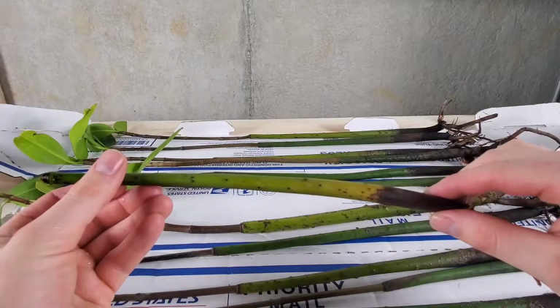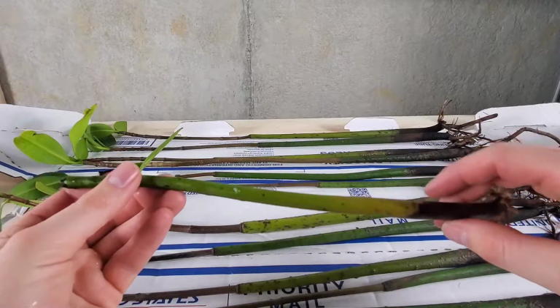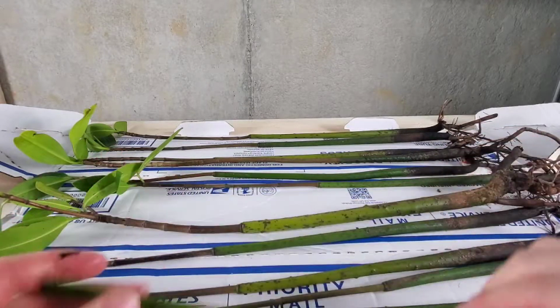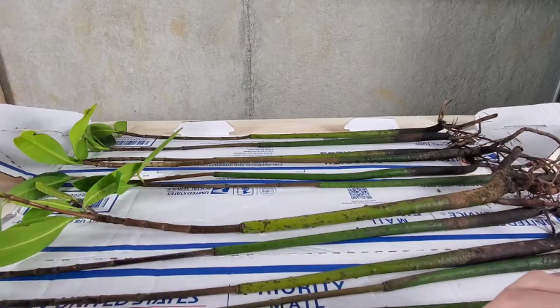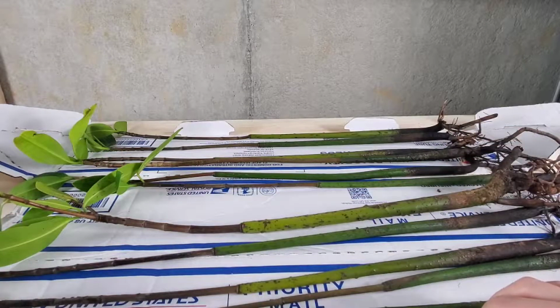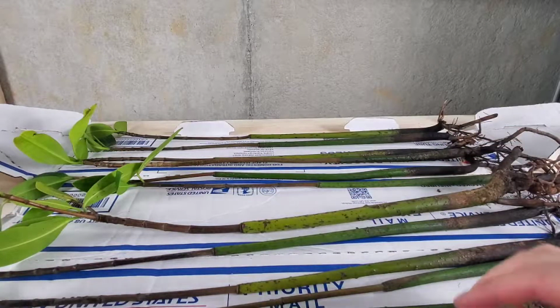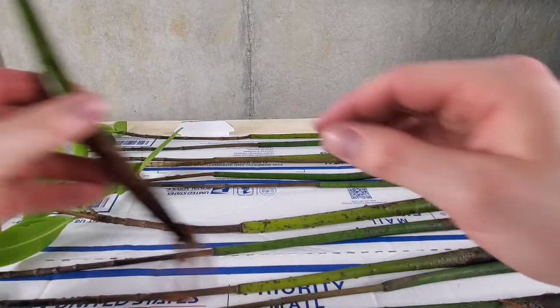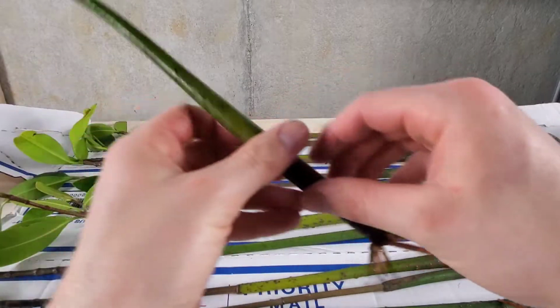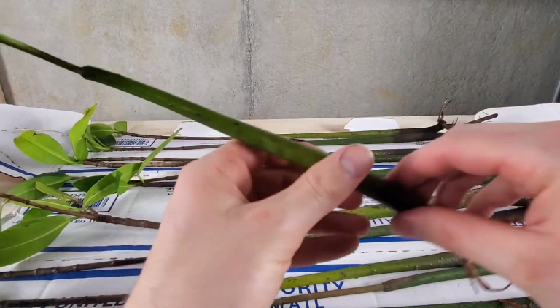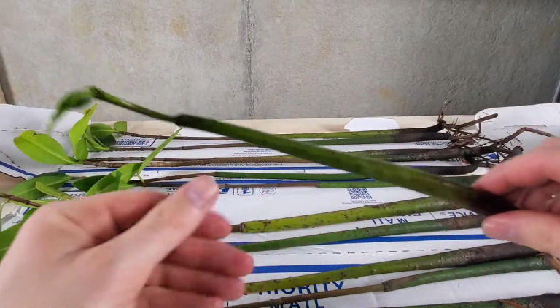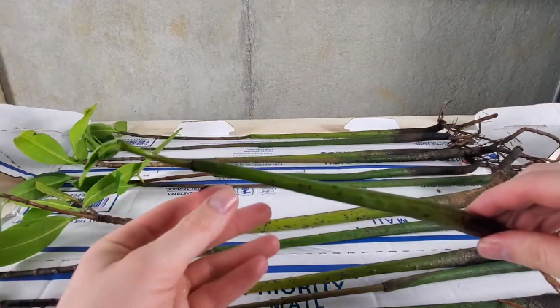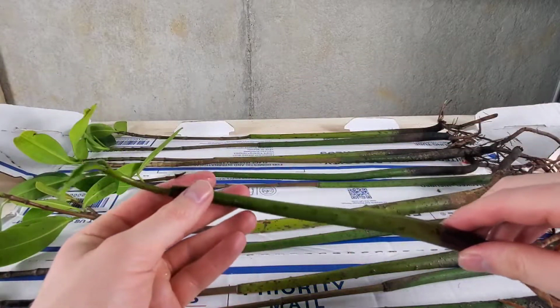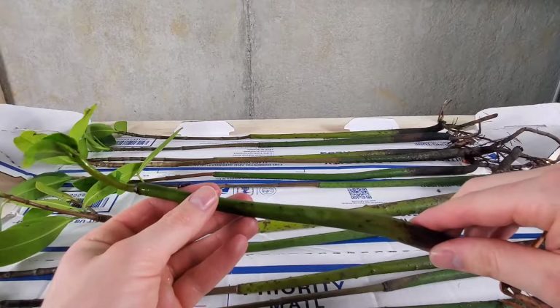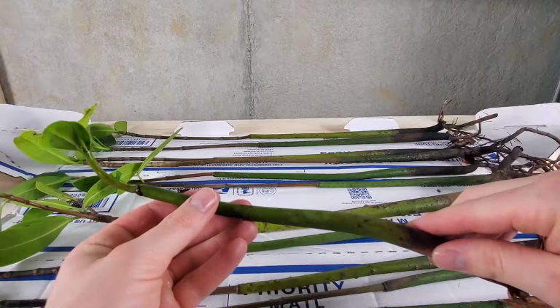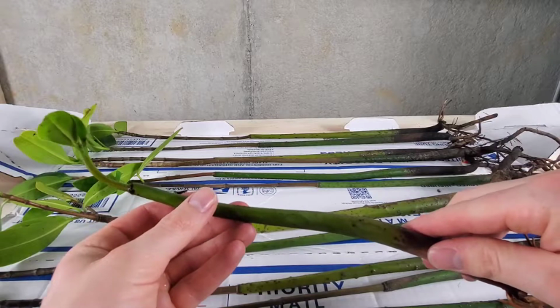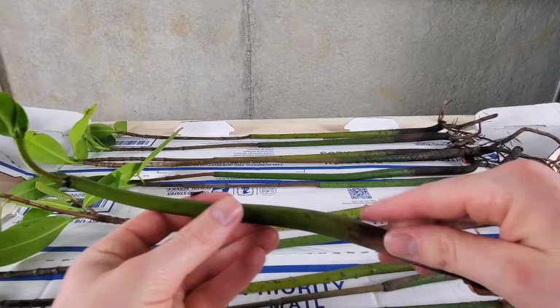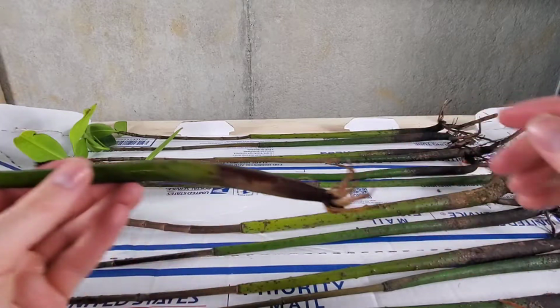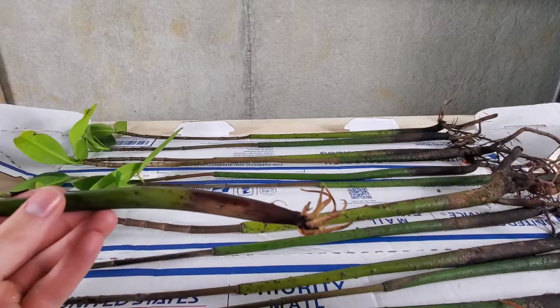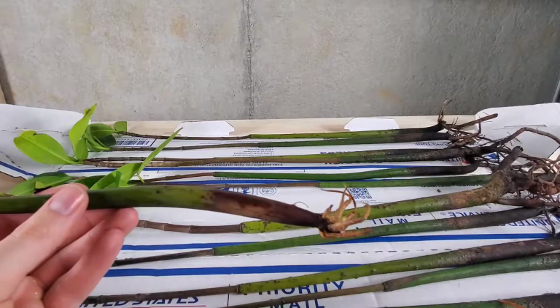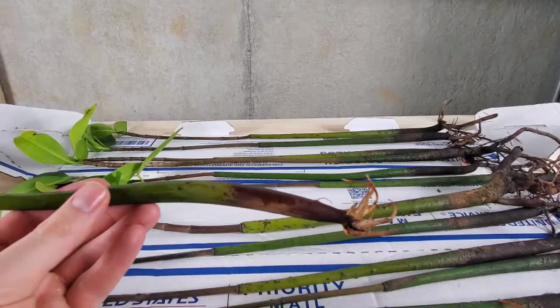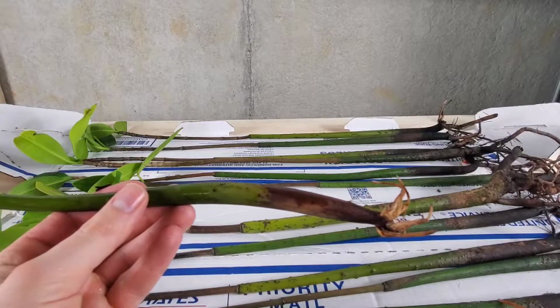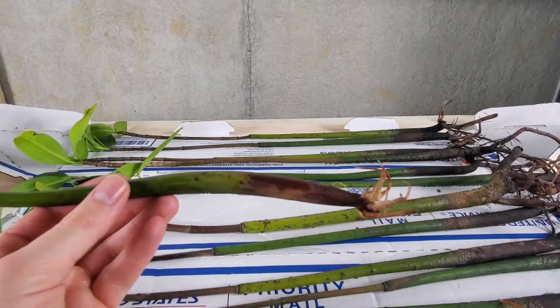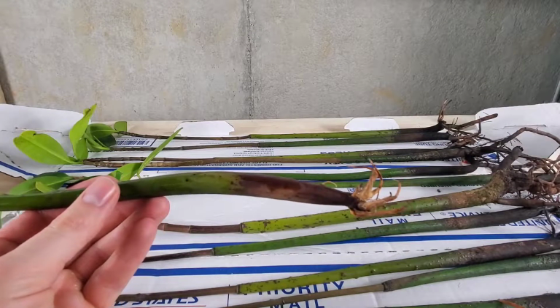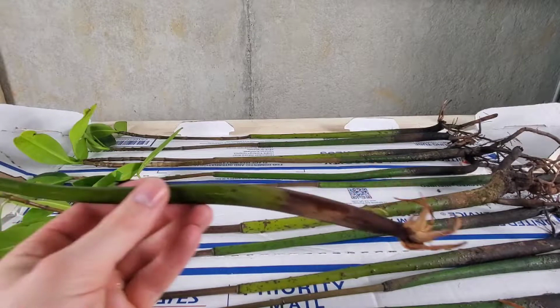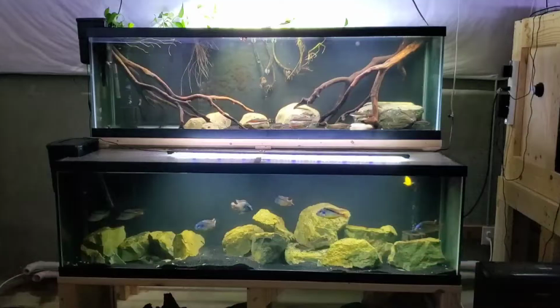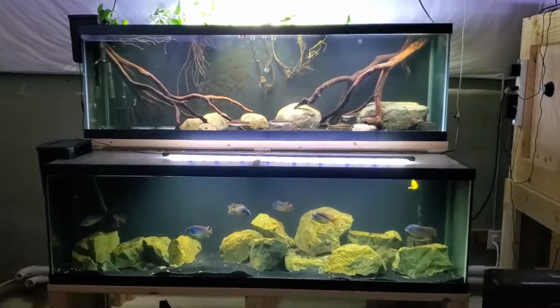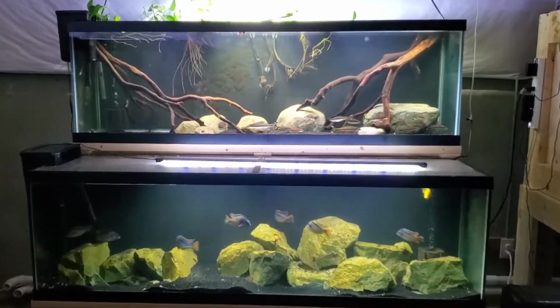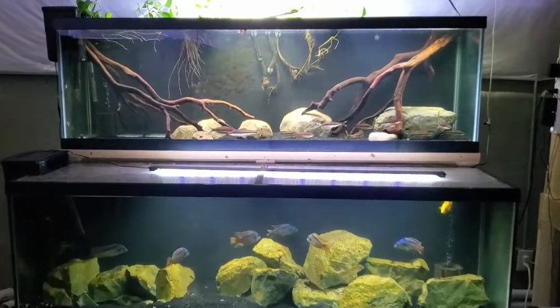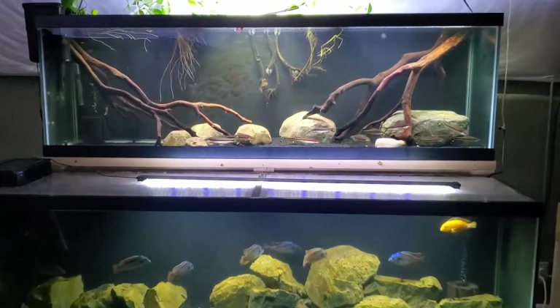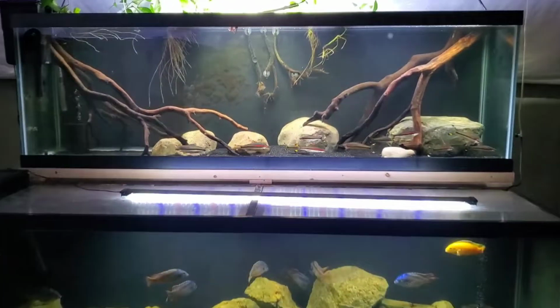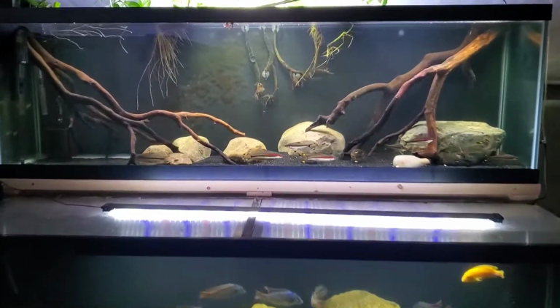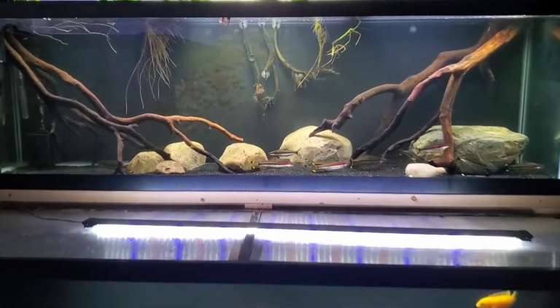Something really interesting about mangrove trees is that they can grow in salt, brackish, and fresh water, so you can keep these in pretty much any aquarium you can think of. The propagules will eventually sprout leaves and start growing upward out of the water. You do want to keep the tip above the water because the leaves need to be able to access oxygen.